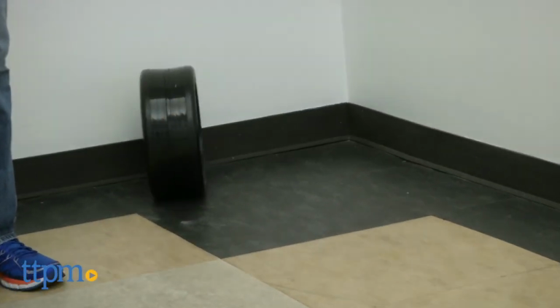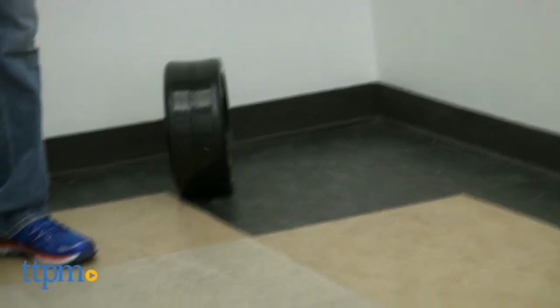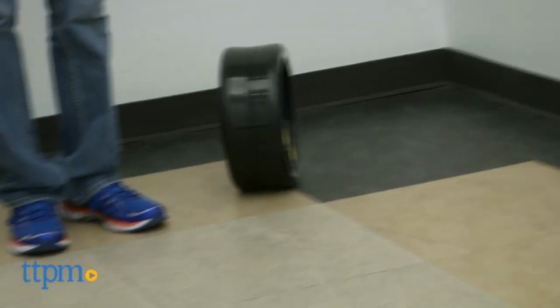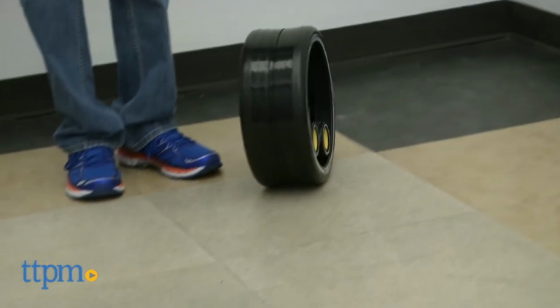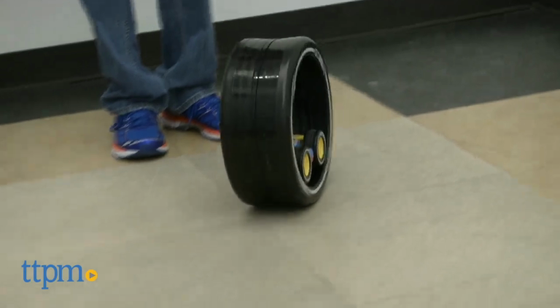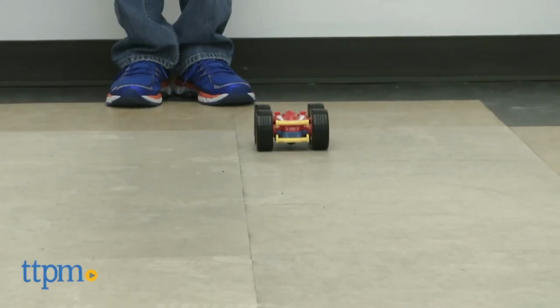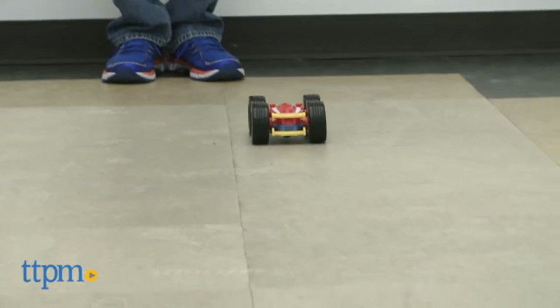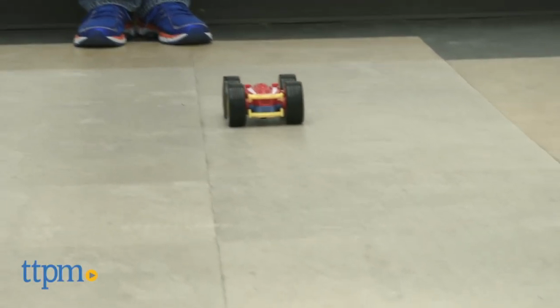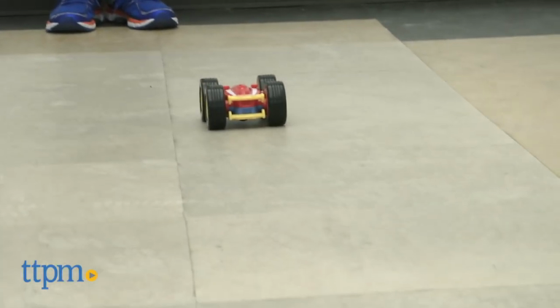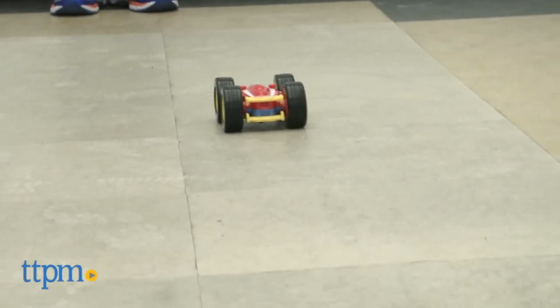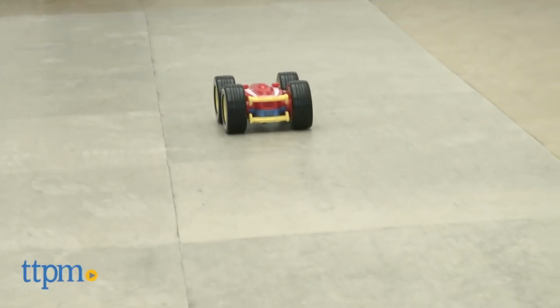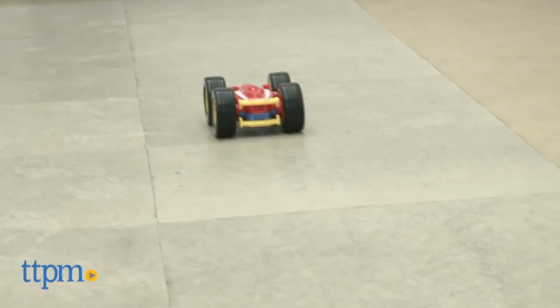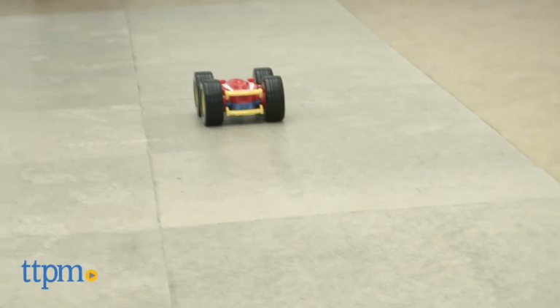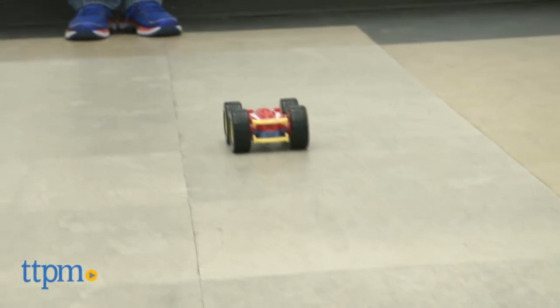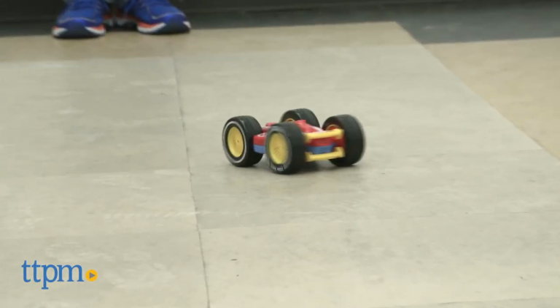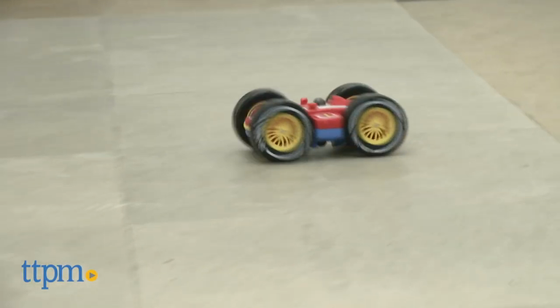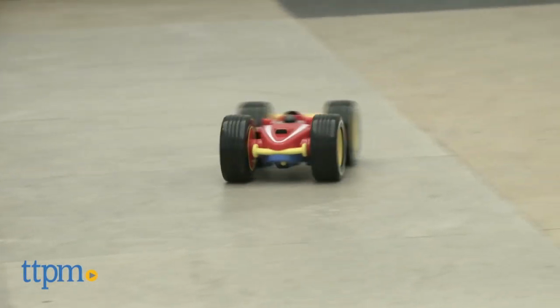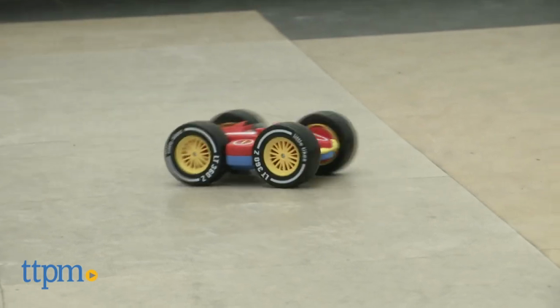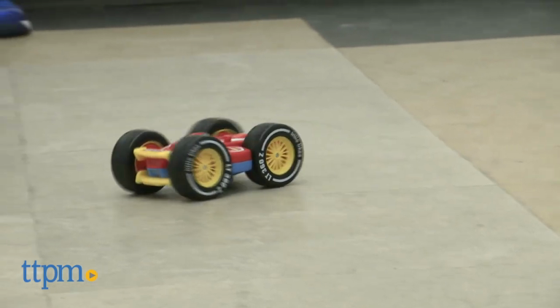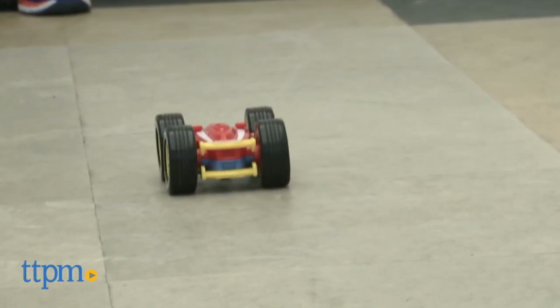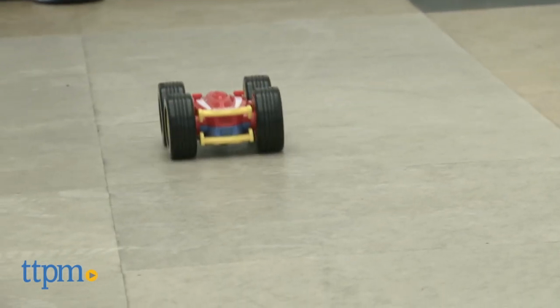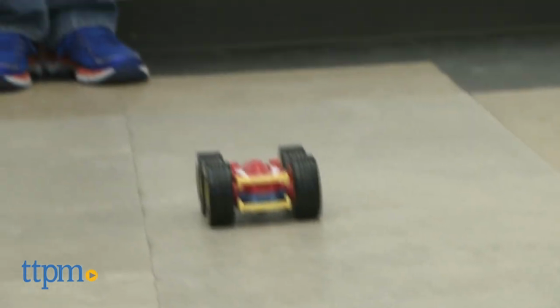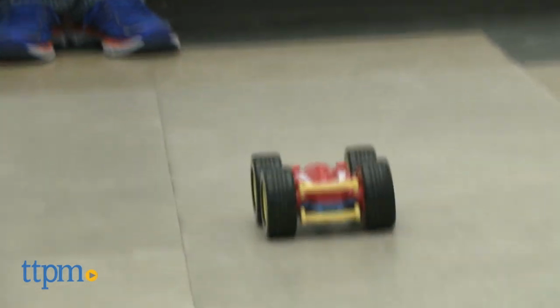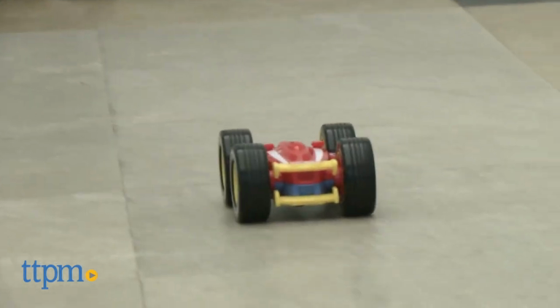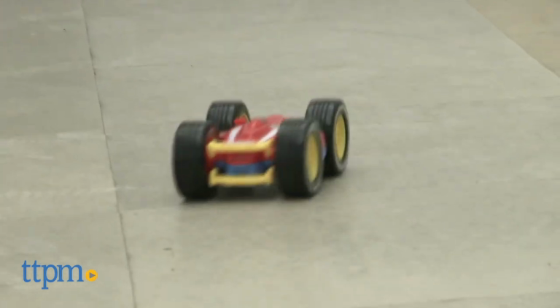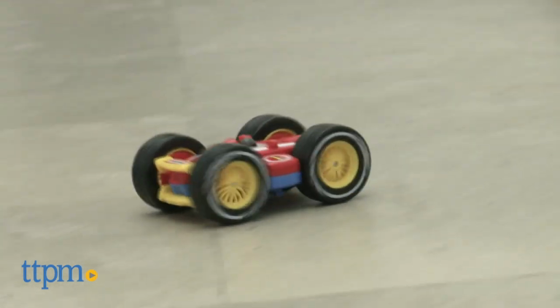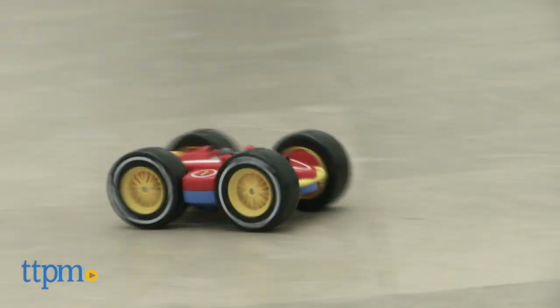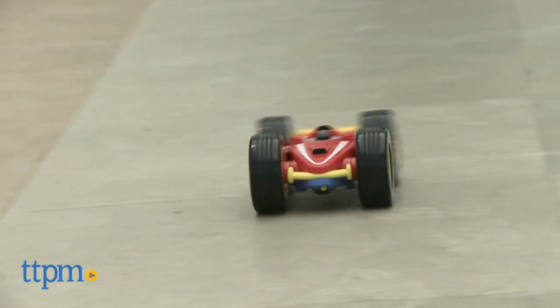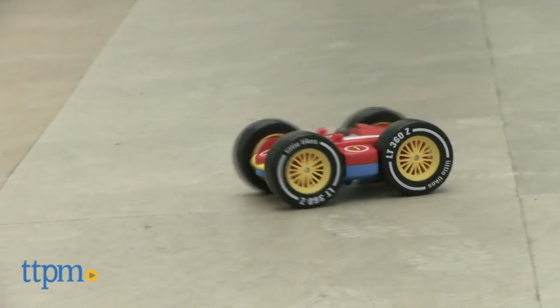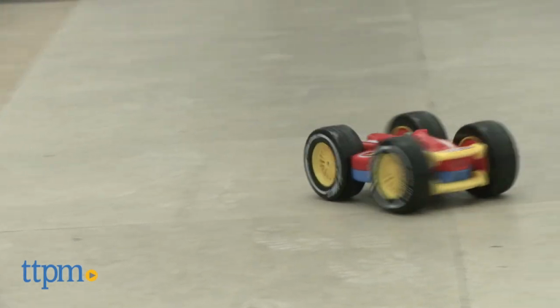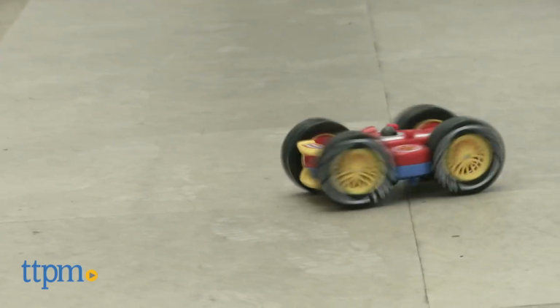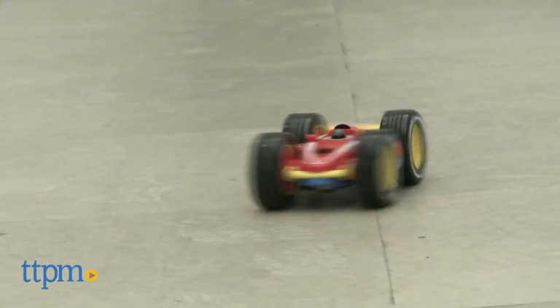Most three year olds will be able to pick this up pretty quickly. It'll take a few minutes and there is a bit of a learning curve, but then you get the feel. Meanwhile, kids will be pressing buttons and this thing will be doing stunts left and right — doing spins, going forward, going back.